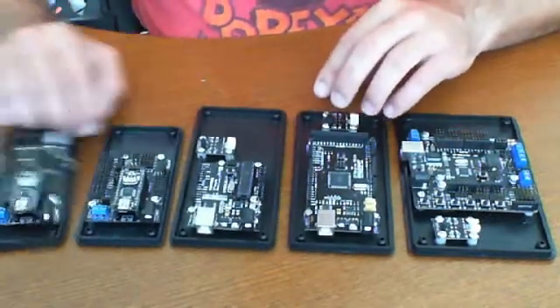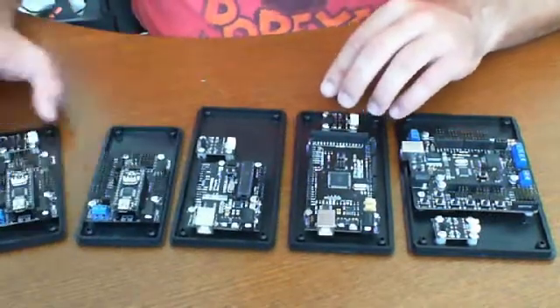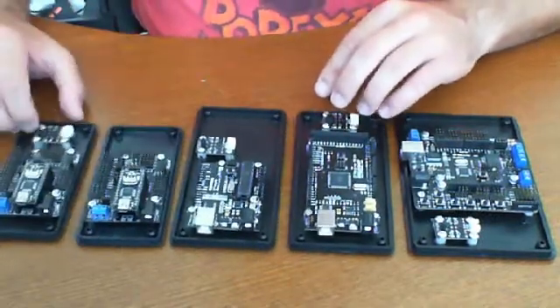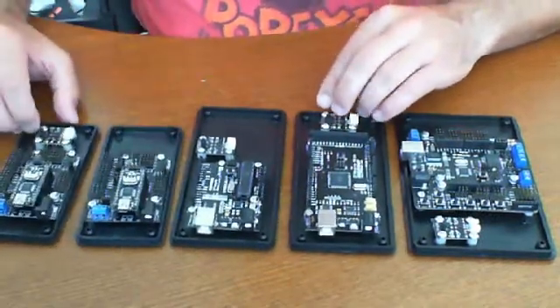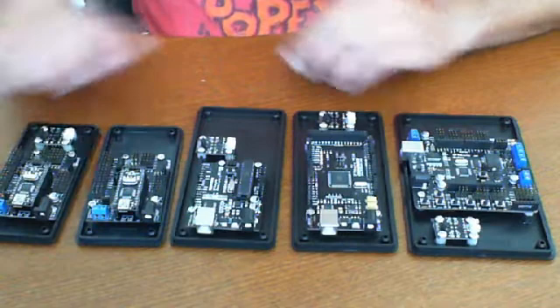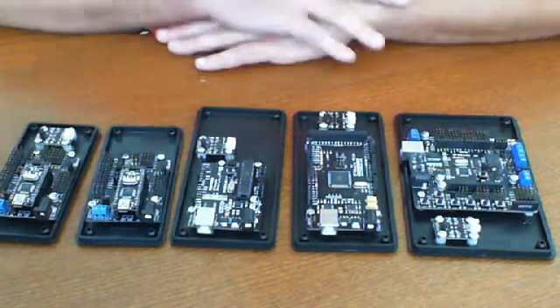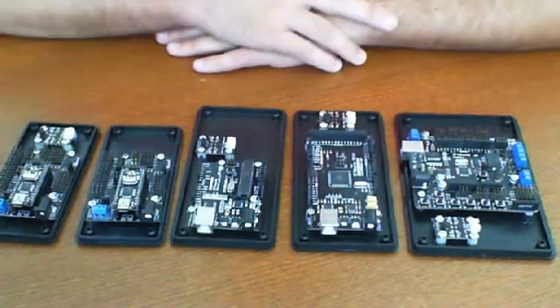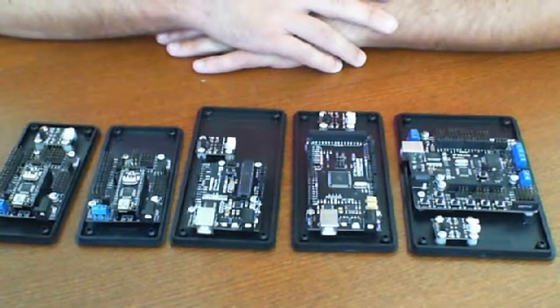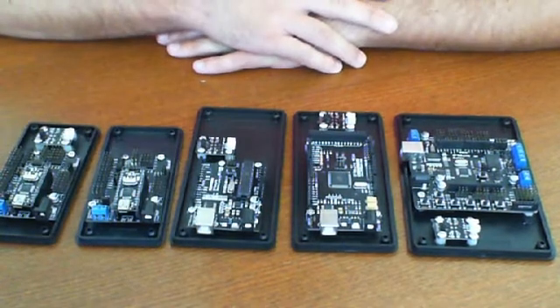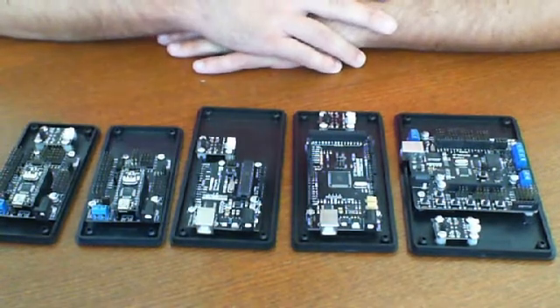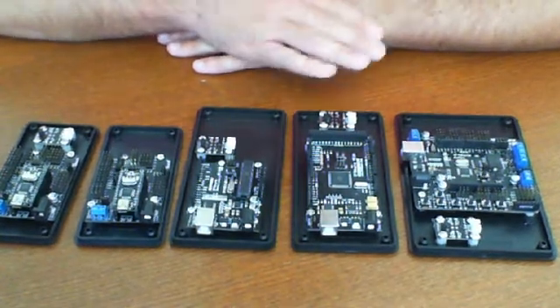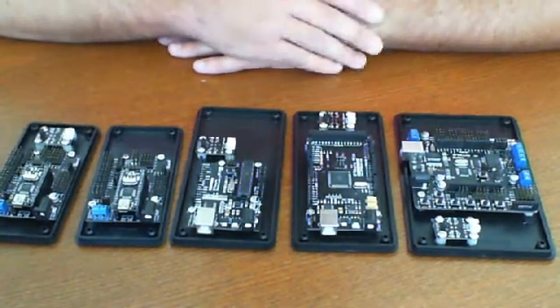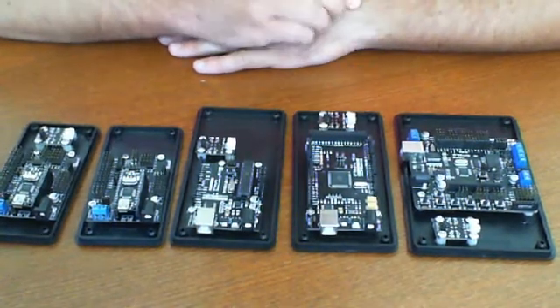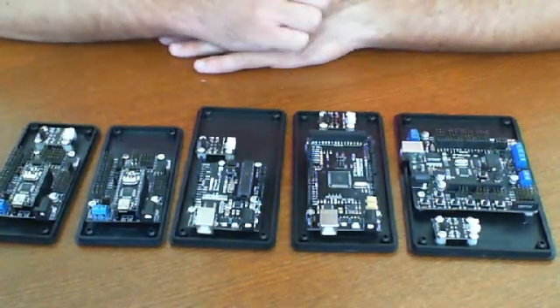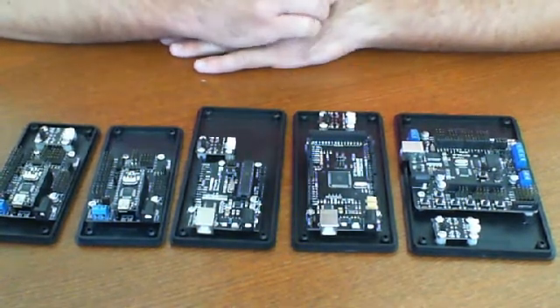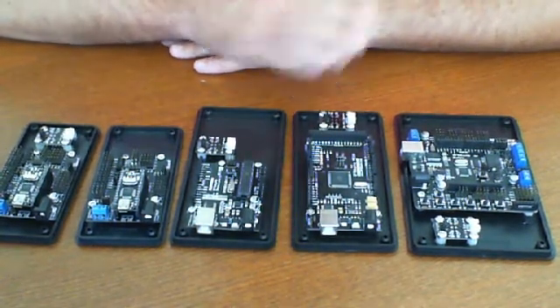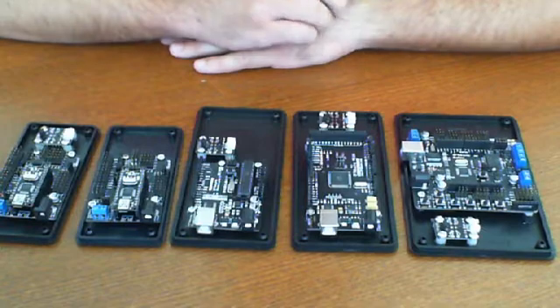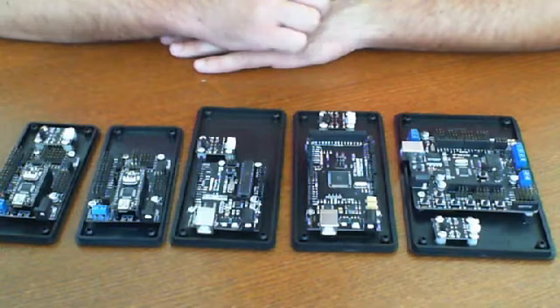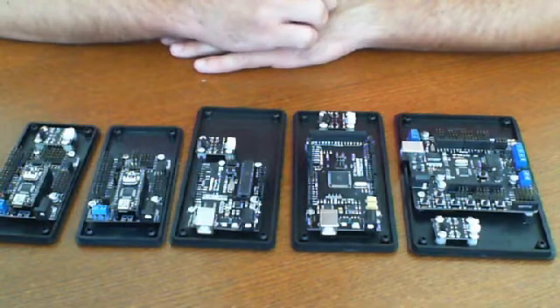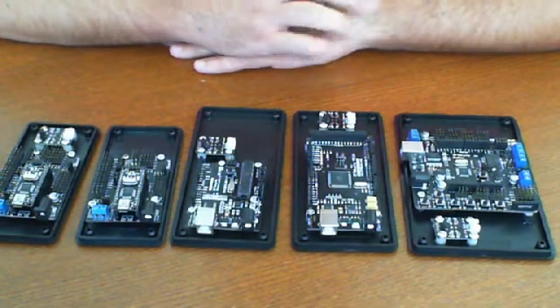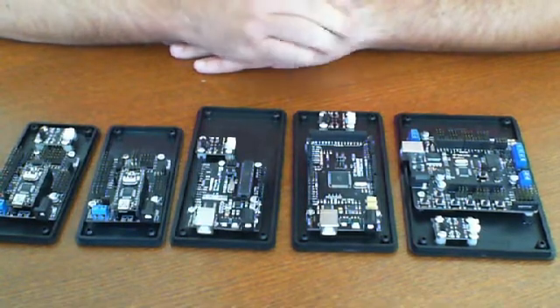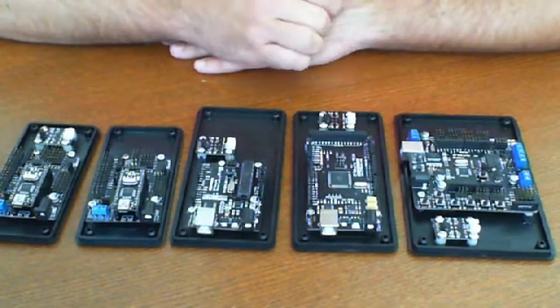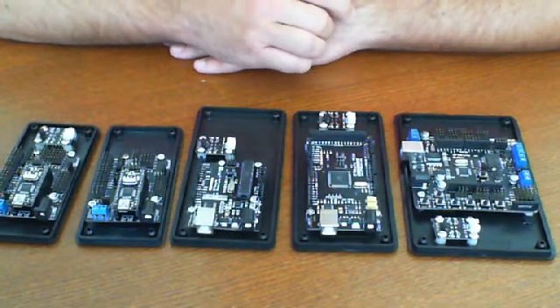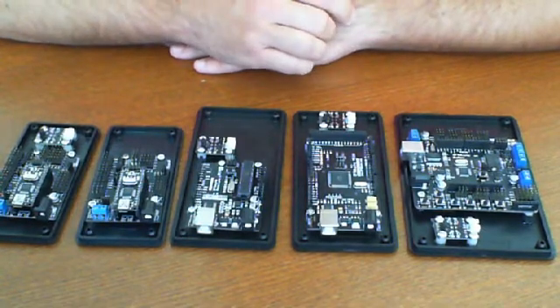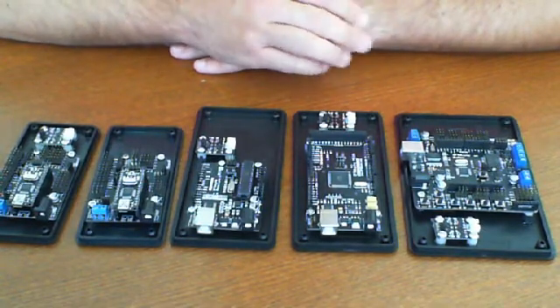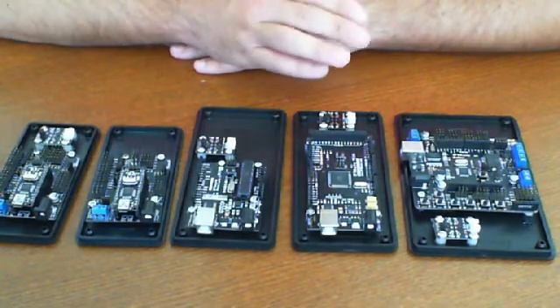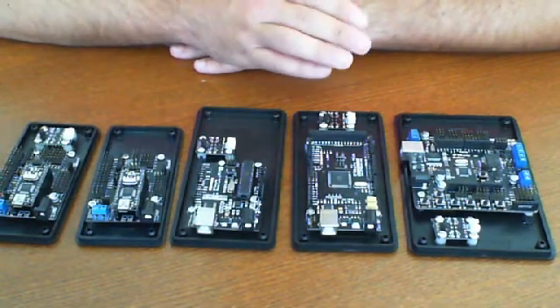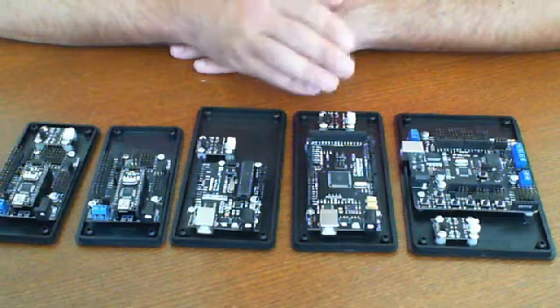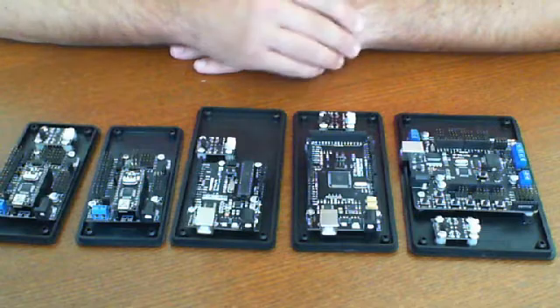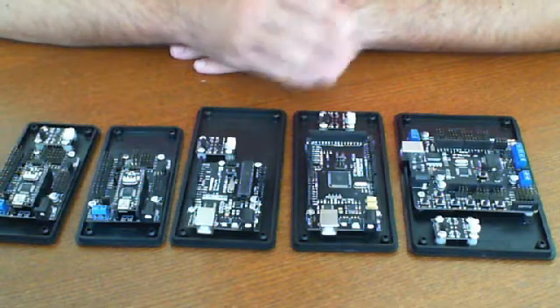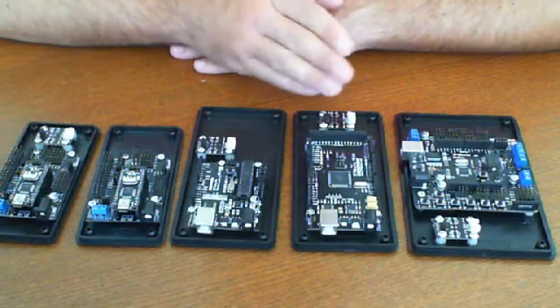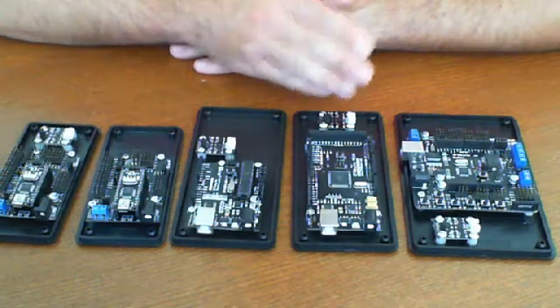As you can see, there's many different sizes, many different types. As we've always stated in all of our Arduino videos from DFRobot, or any Arduino for that matter, you really have to choose the right Arduino for your project. They're each very different.